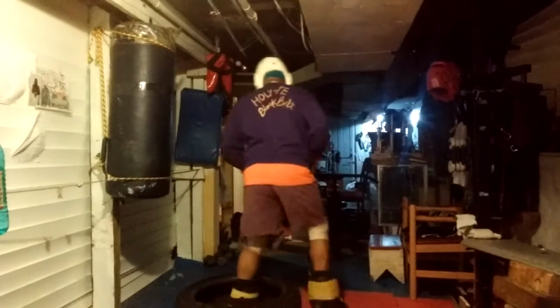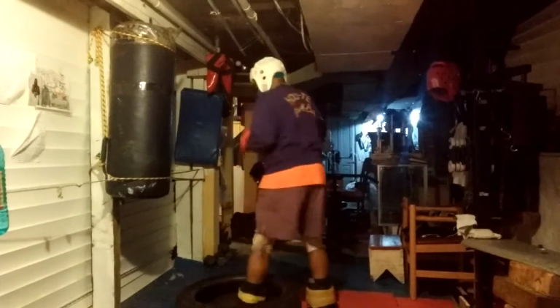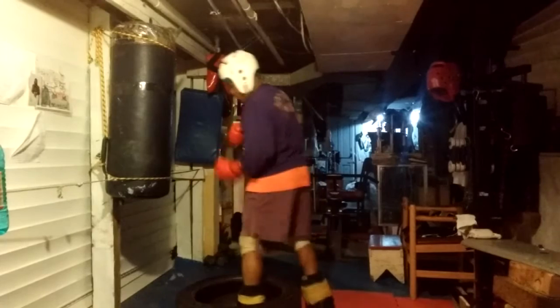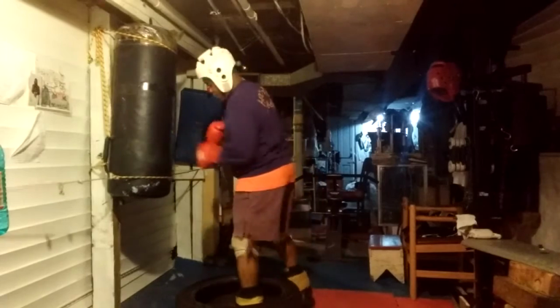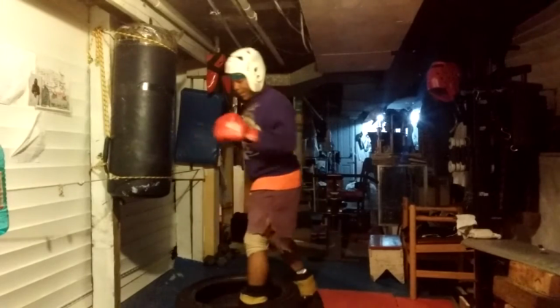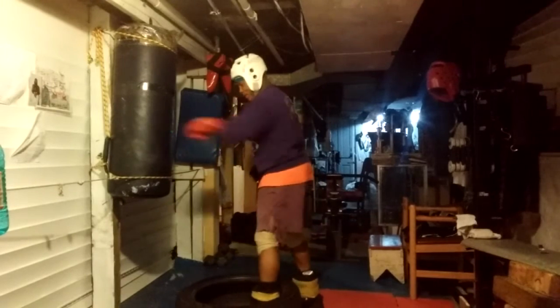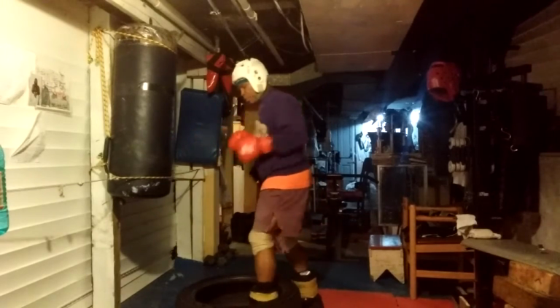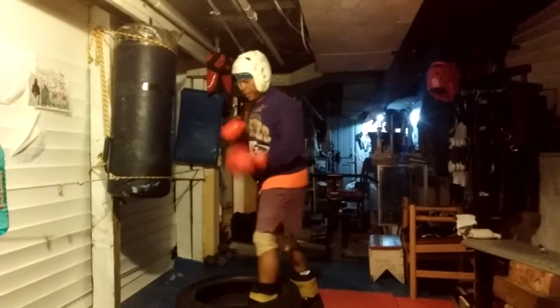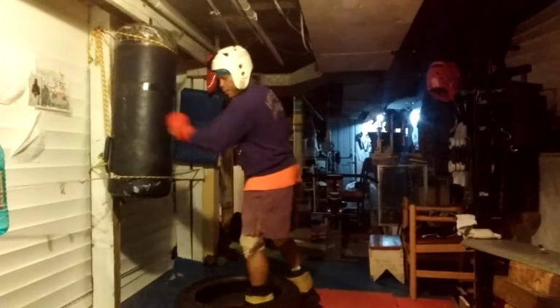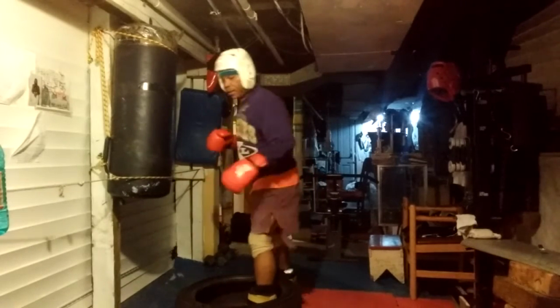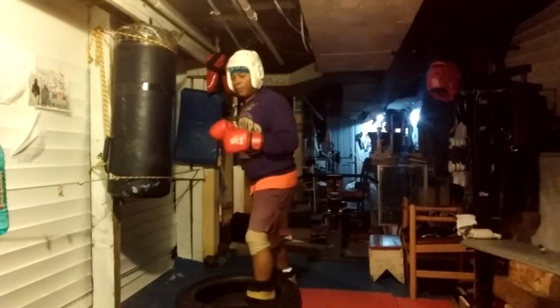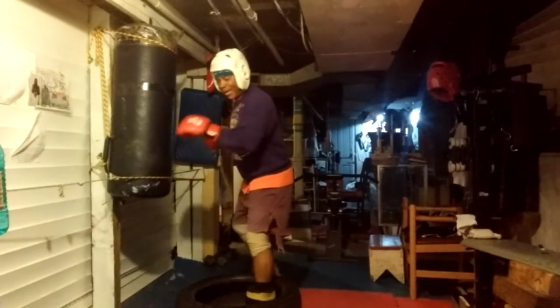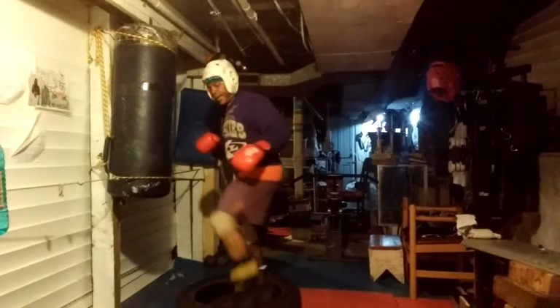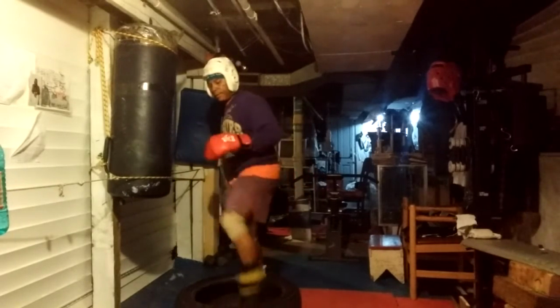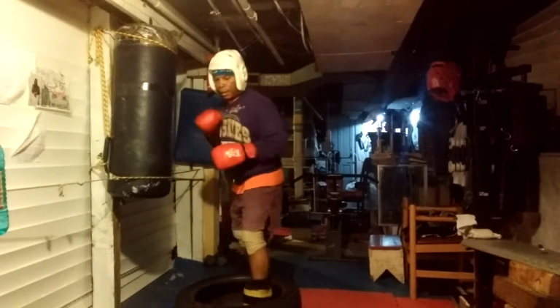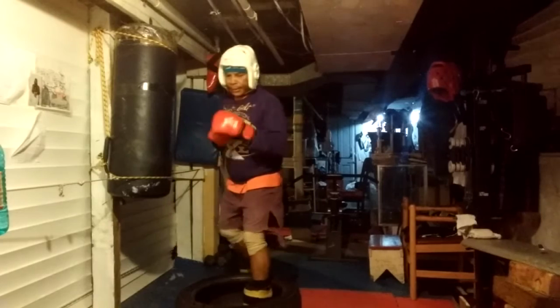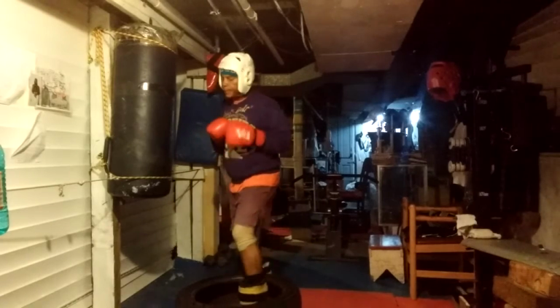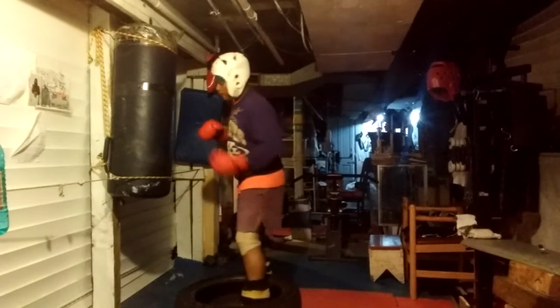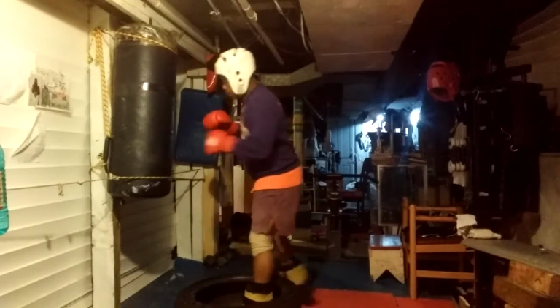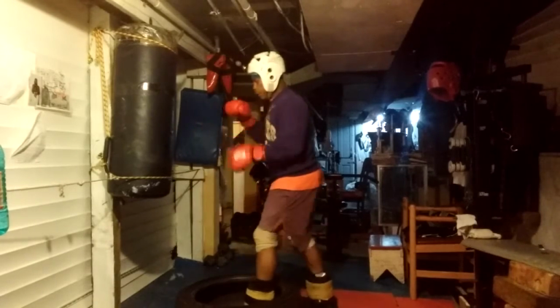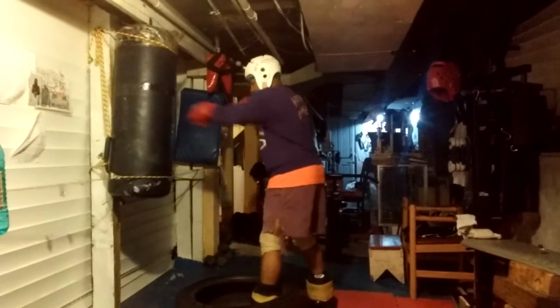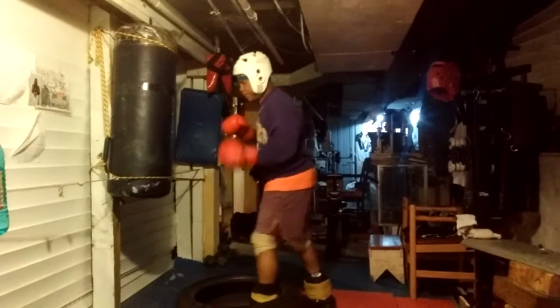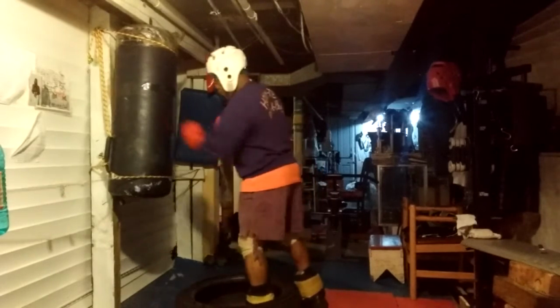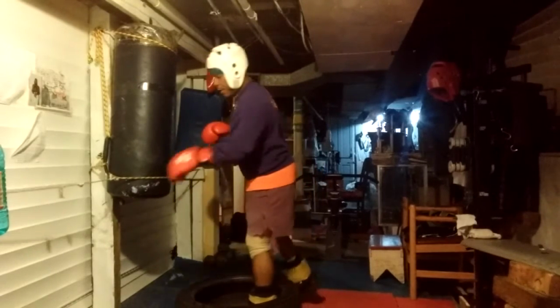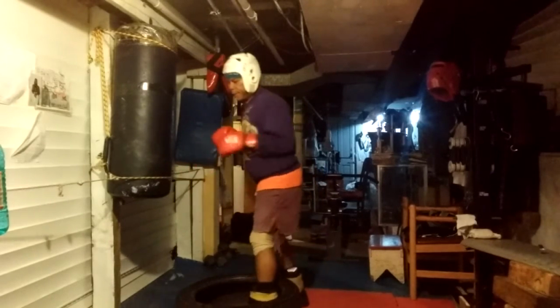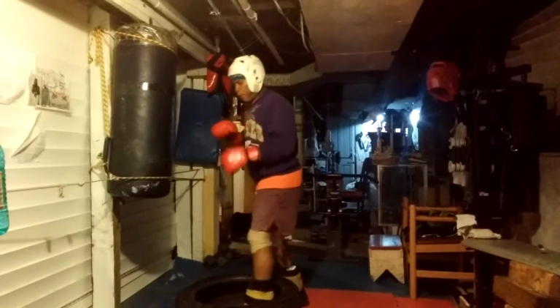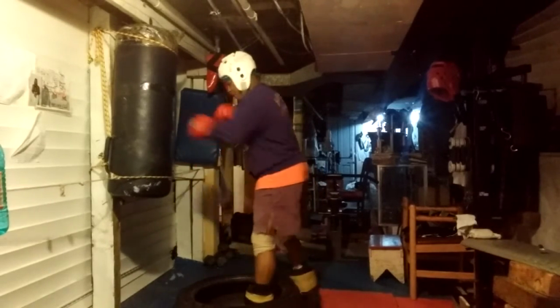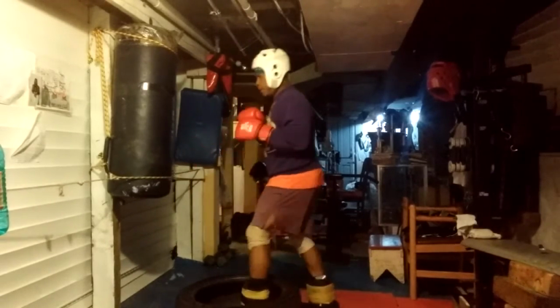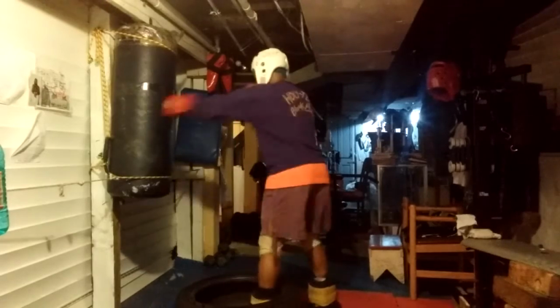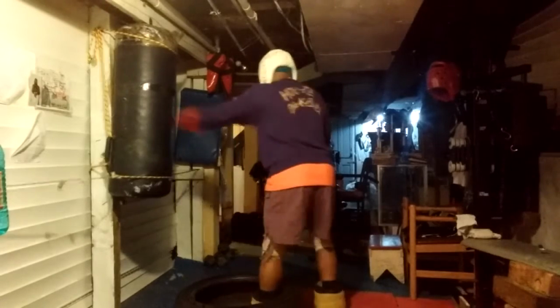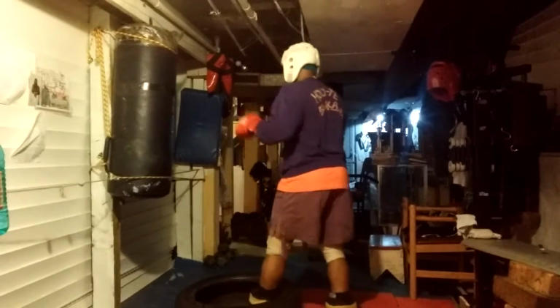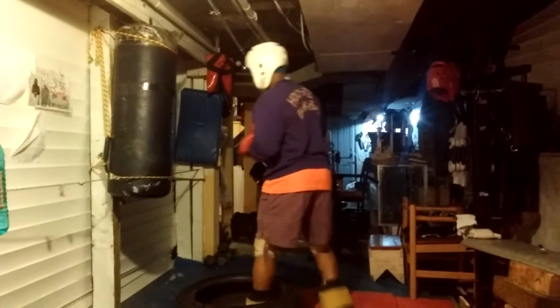When I shadow box without a bag, a lot of times I never actually throw a kick — I just indicate the kick. What it does is keep me programmed and keep both weapons in the fight.